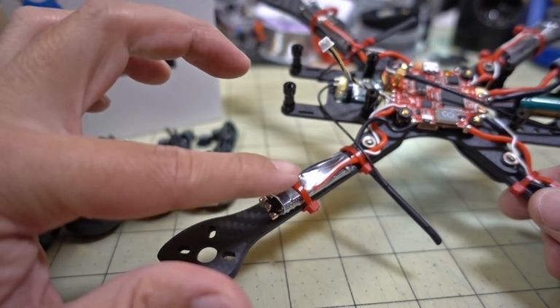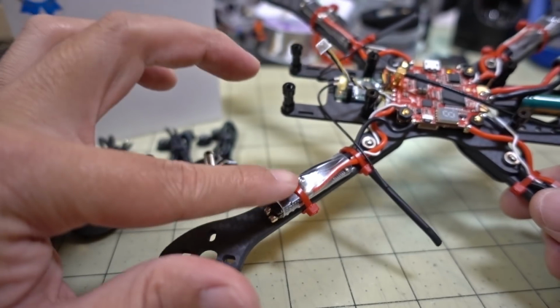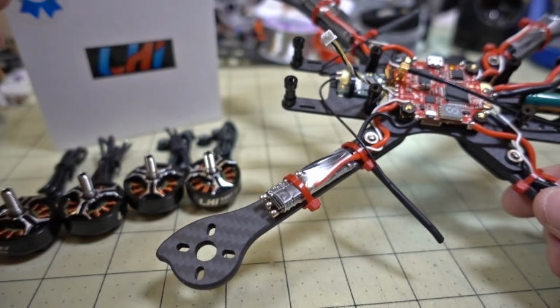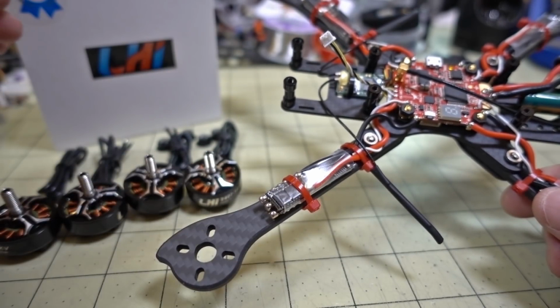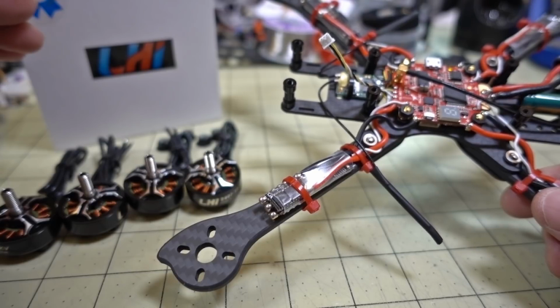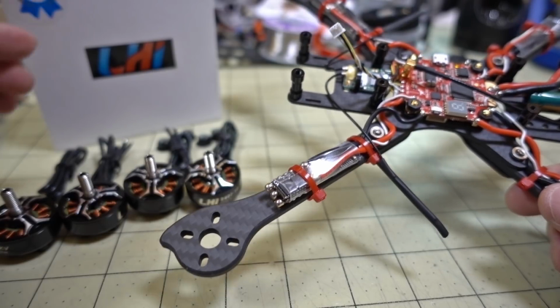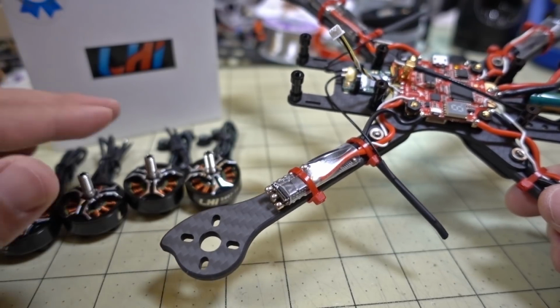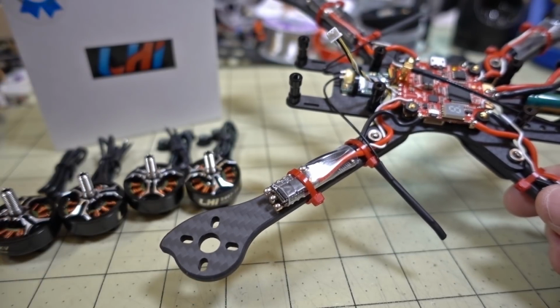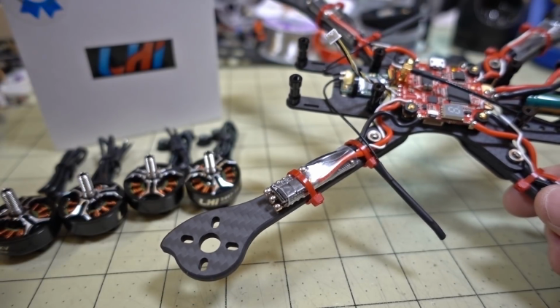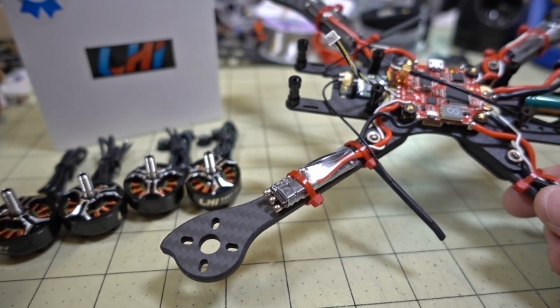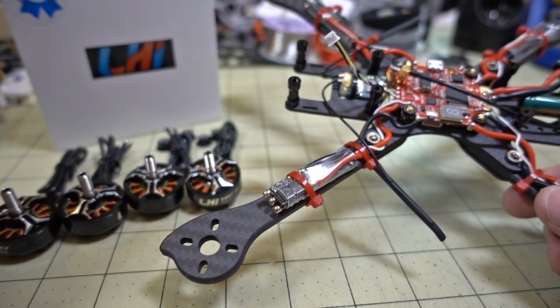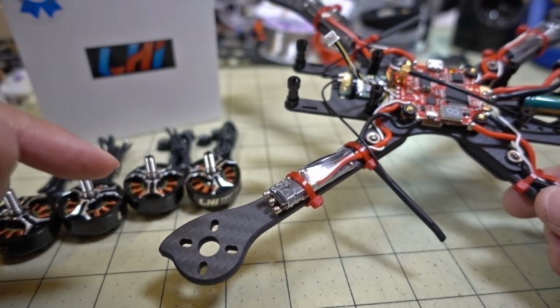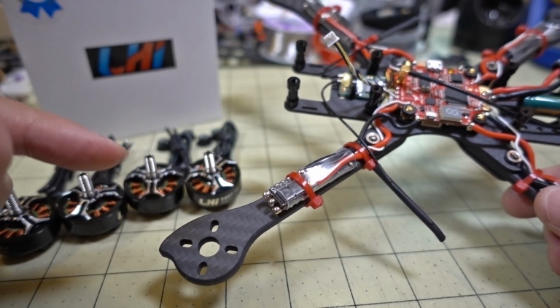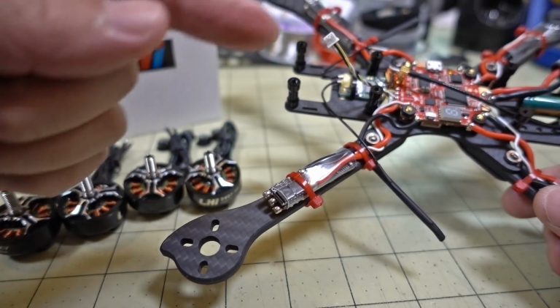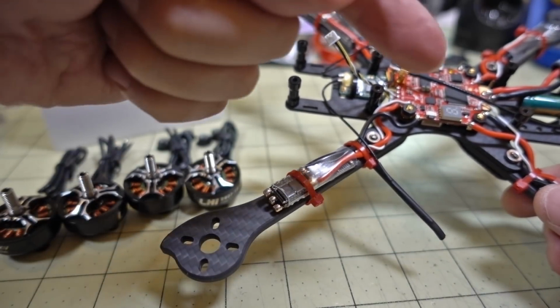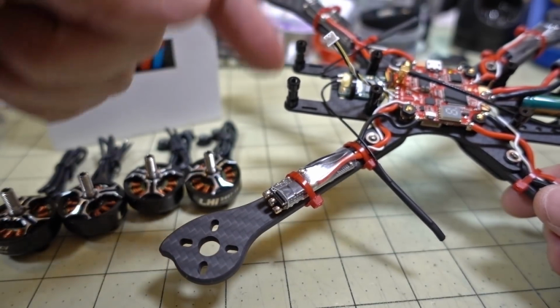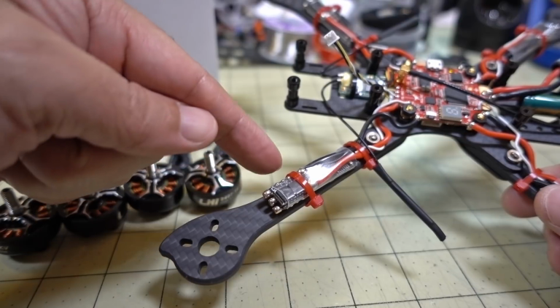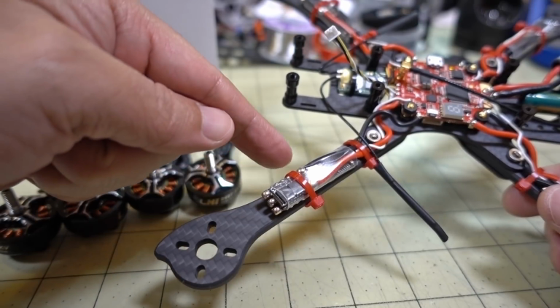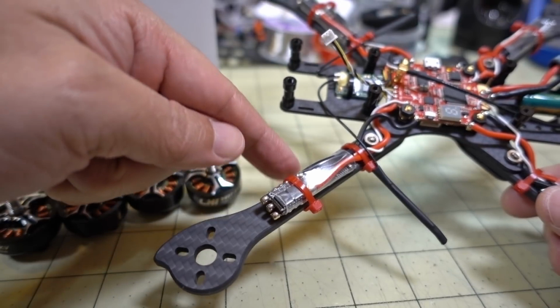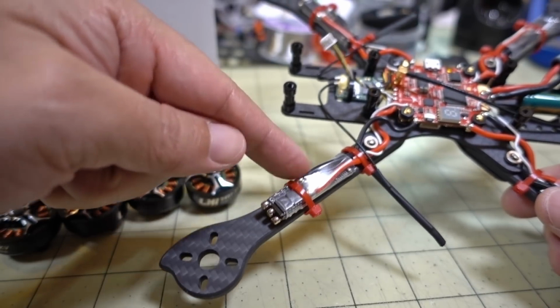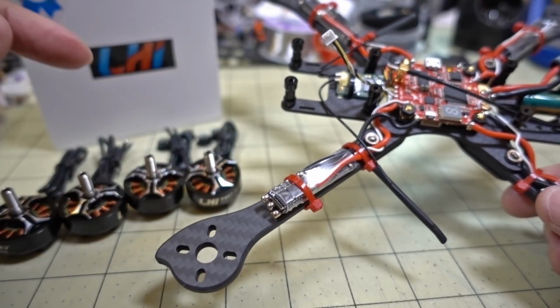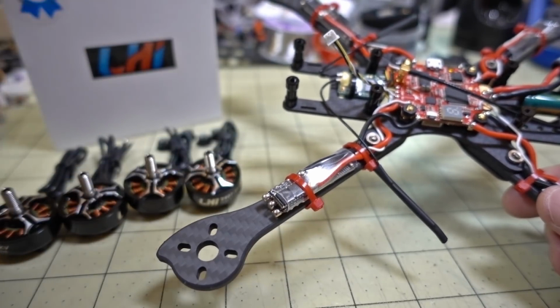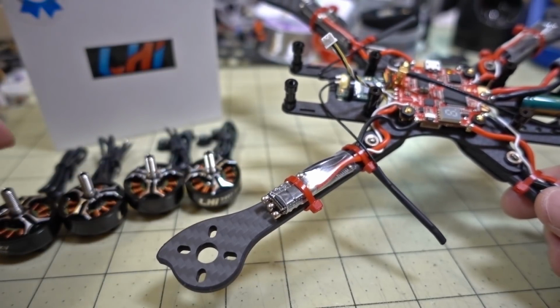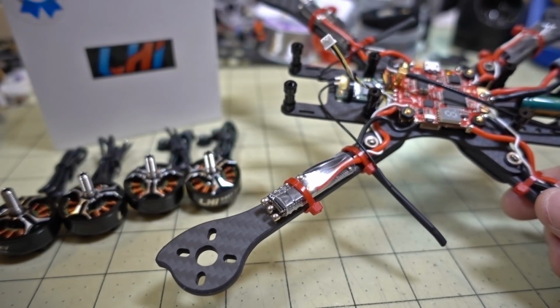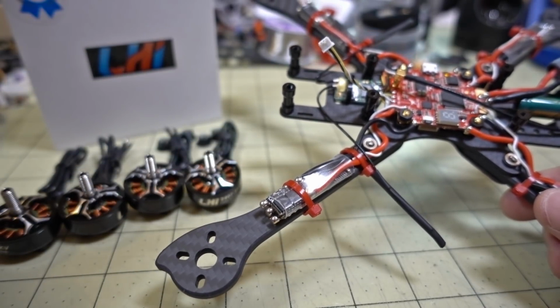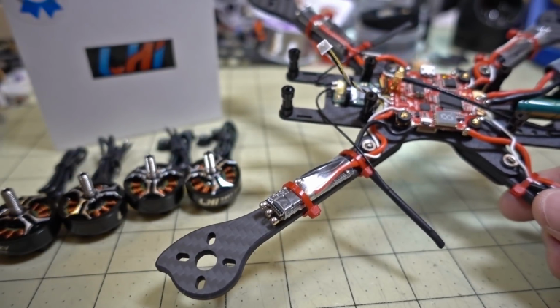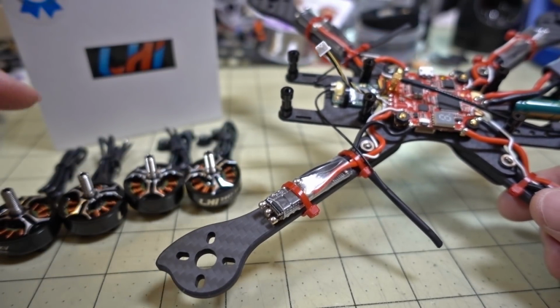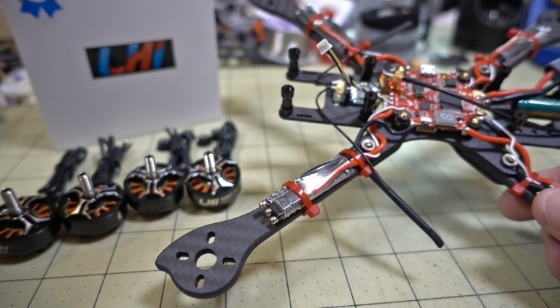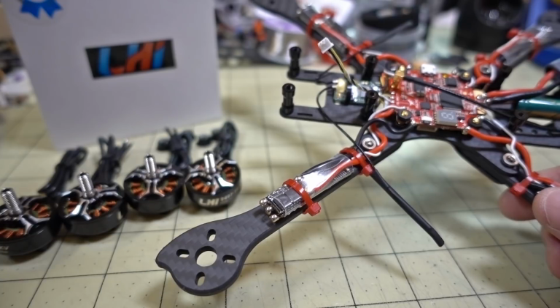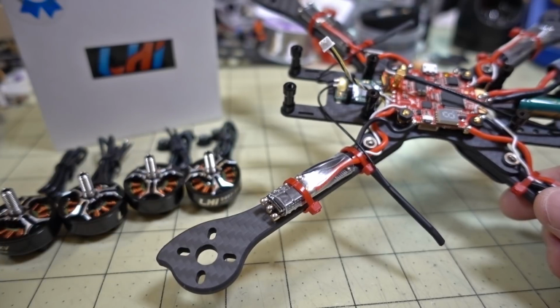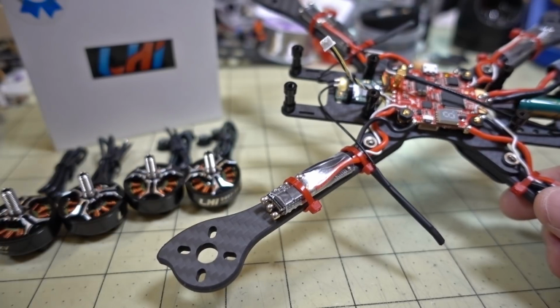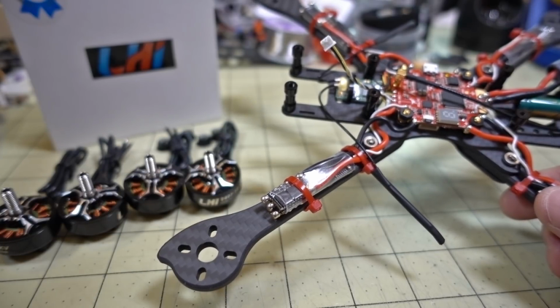I'll put the build together, put the motors on, fly it, and release the ESC video first — then you'll see this video. I'll put a link or card in the corner to the ESC video where you can see the flight demo of these motors in action on 6S on a five-inch prop.